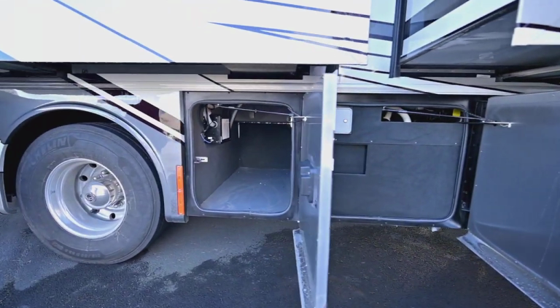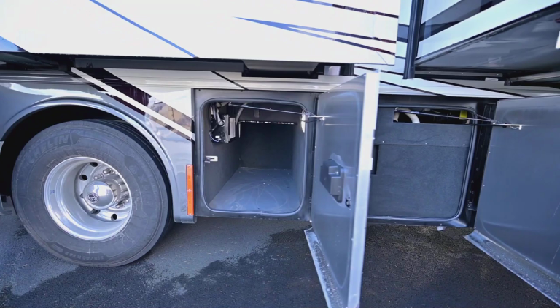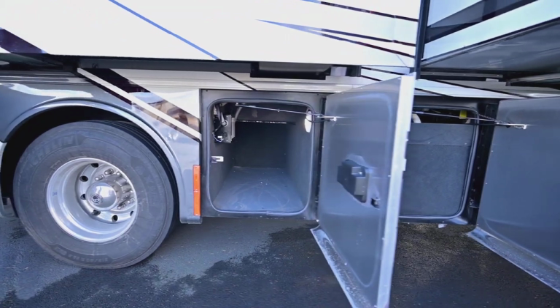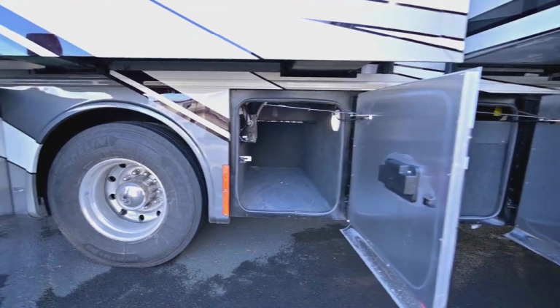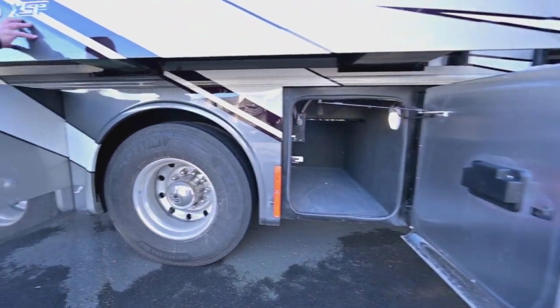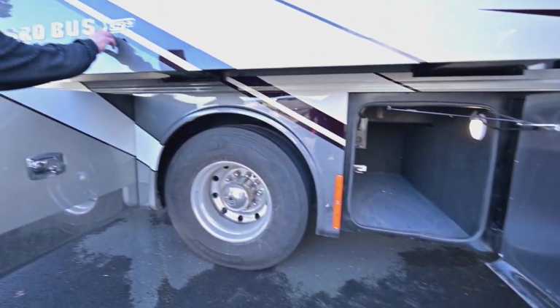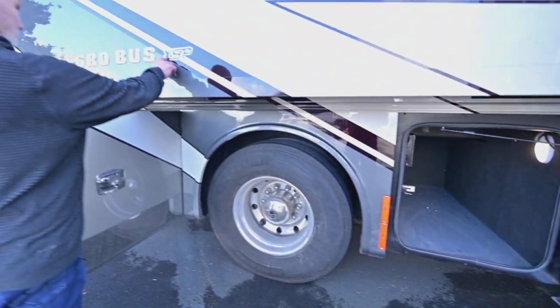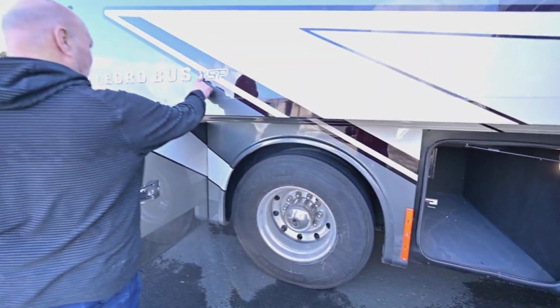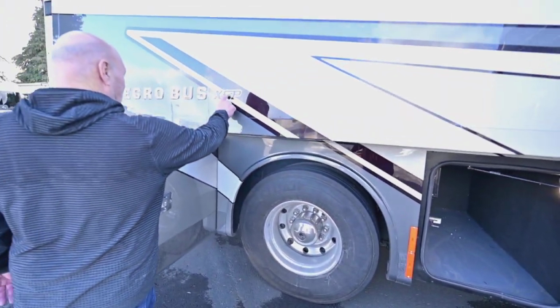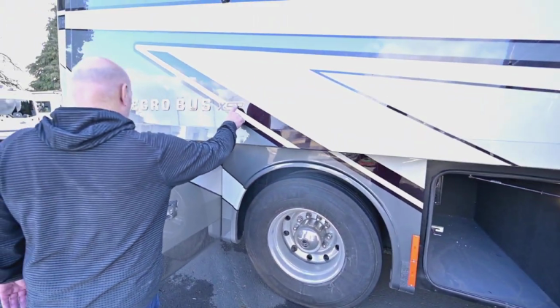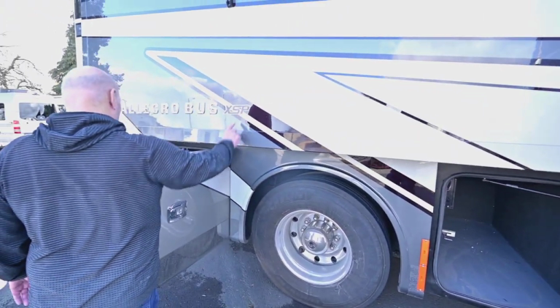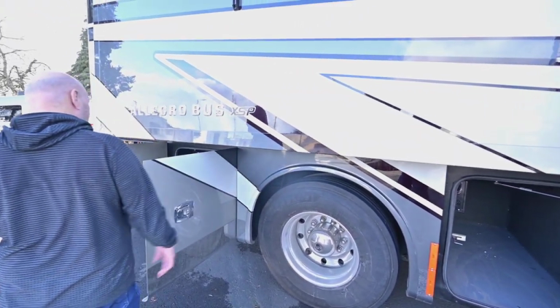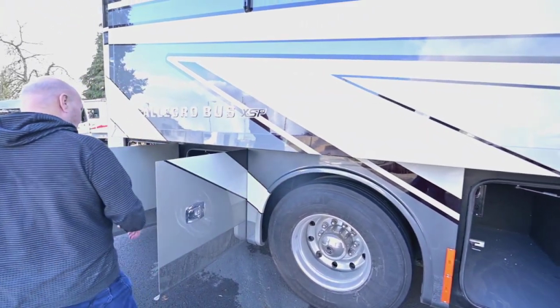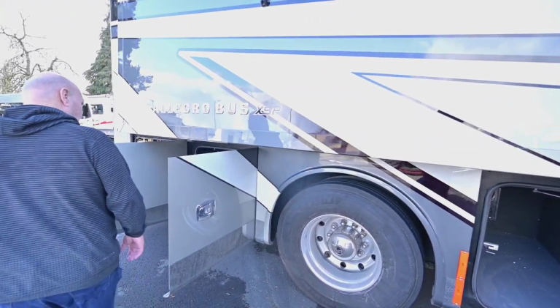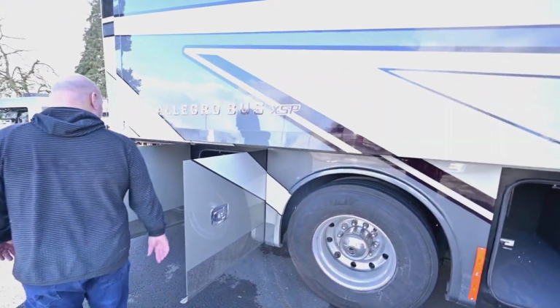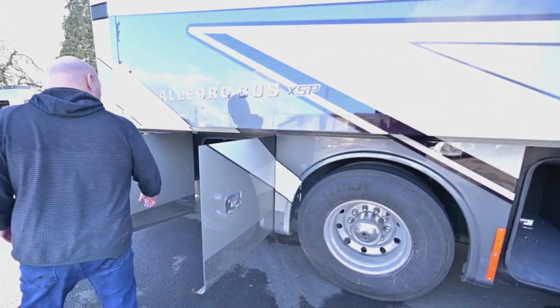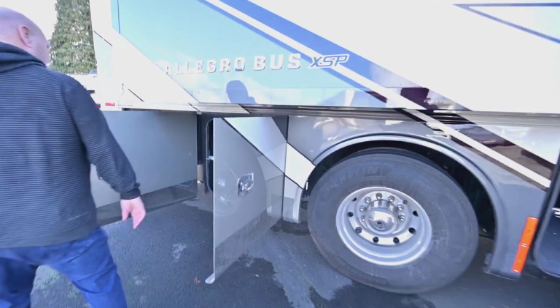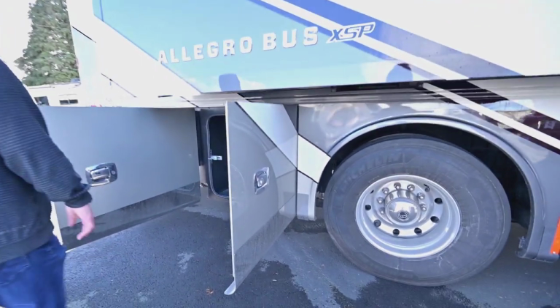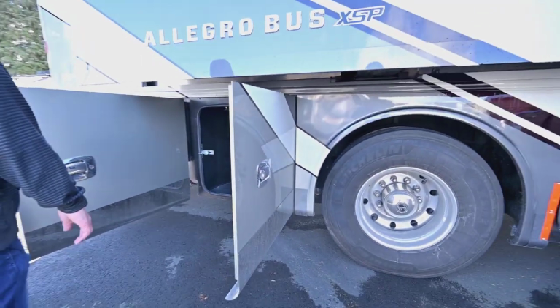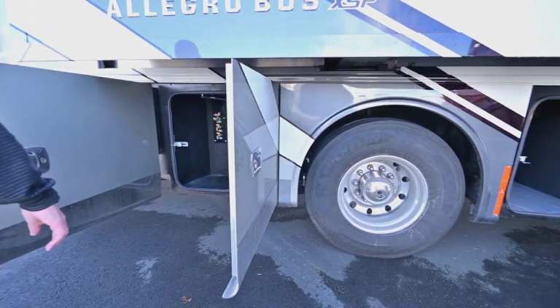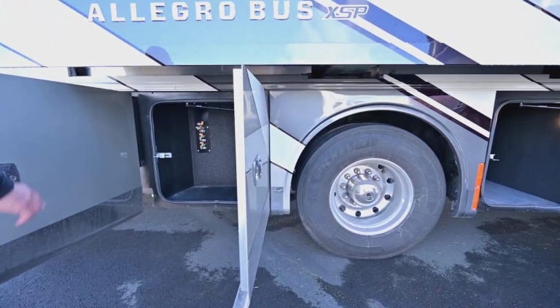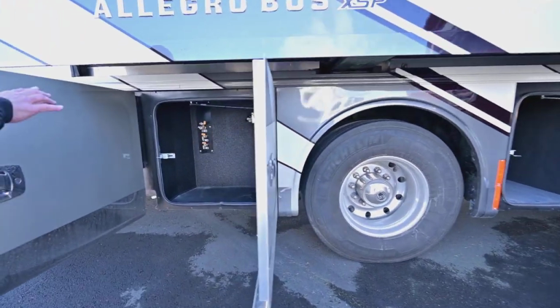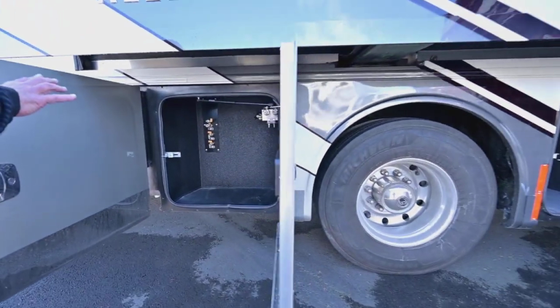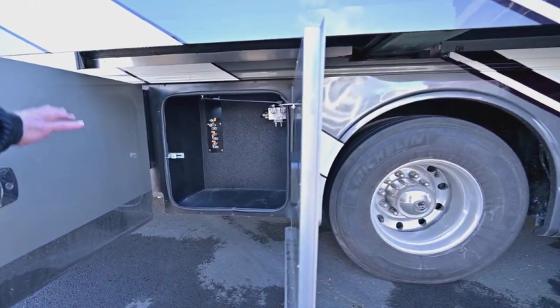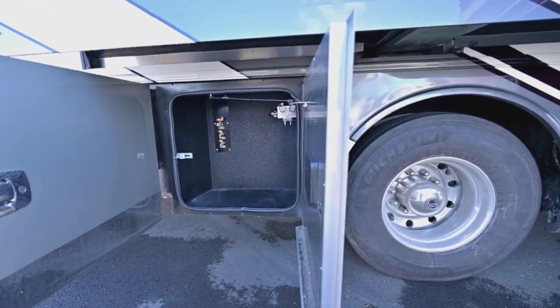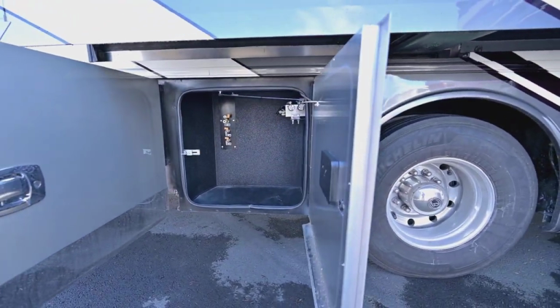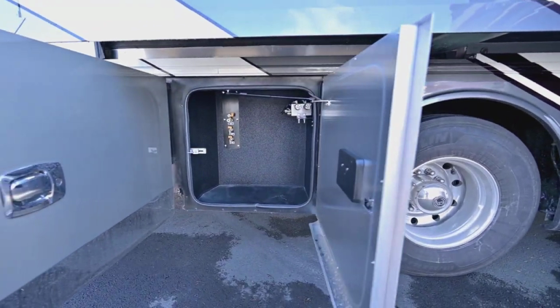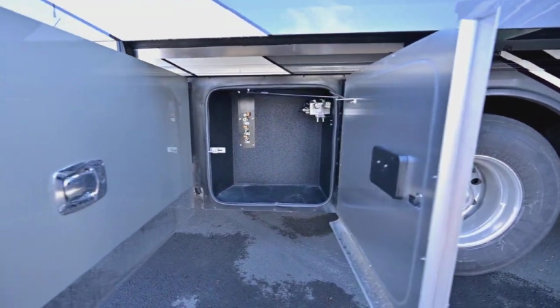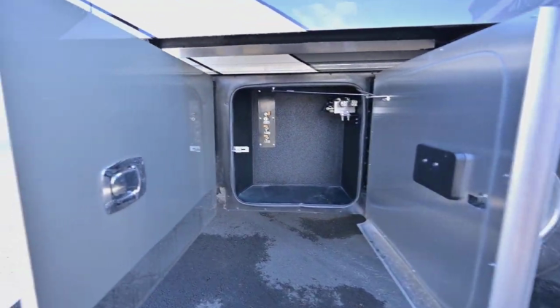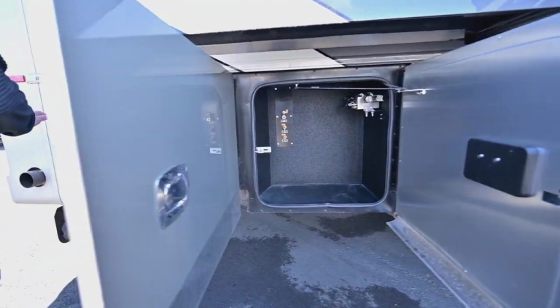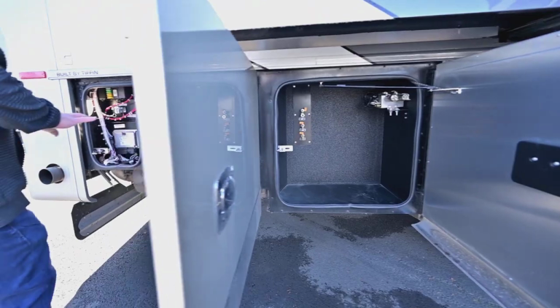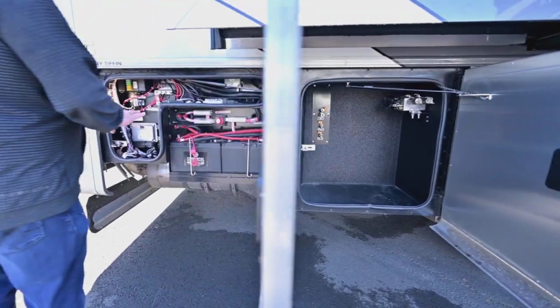That's the raised rail I was telling you about — that's what XSP means, by the way: the raised rail. Back here you have more storage, and your engine batteries are in here.